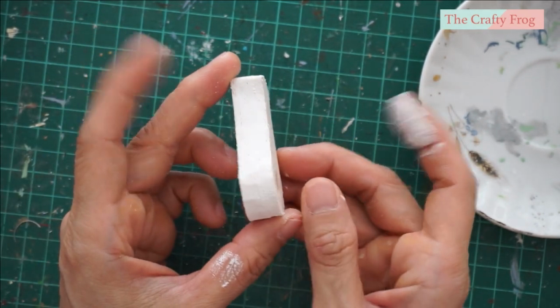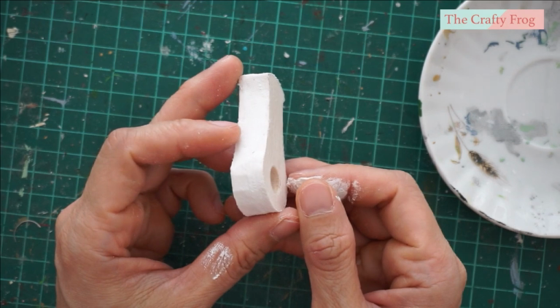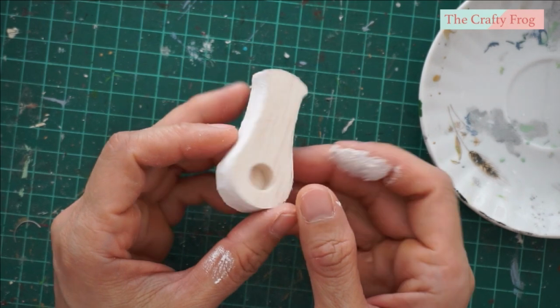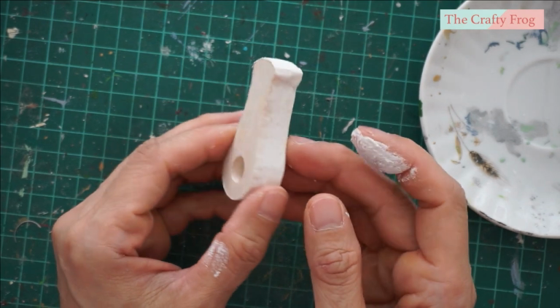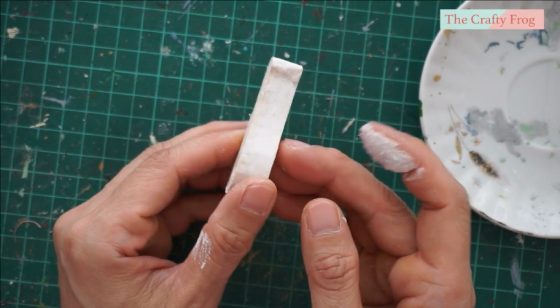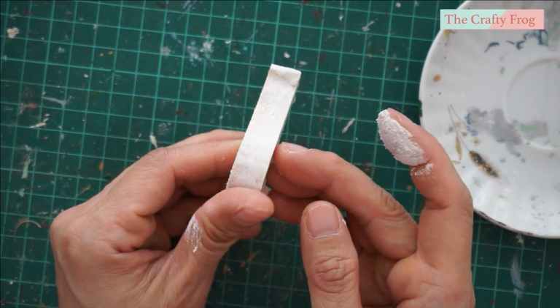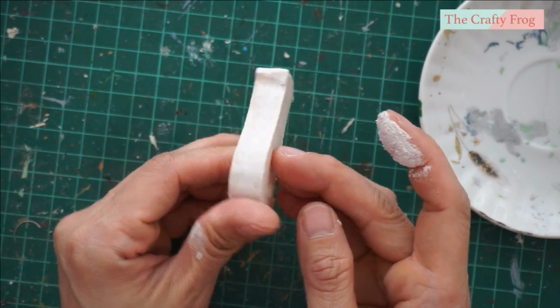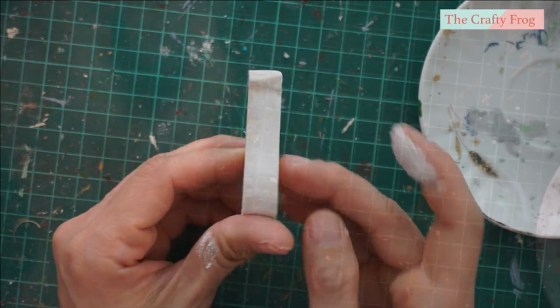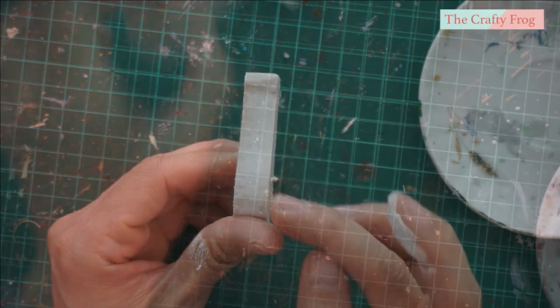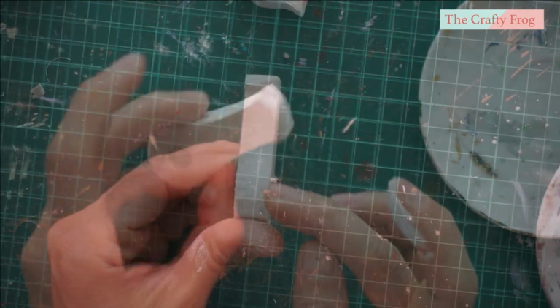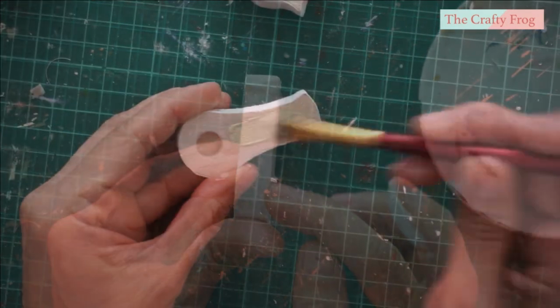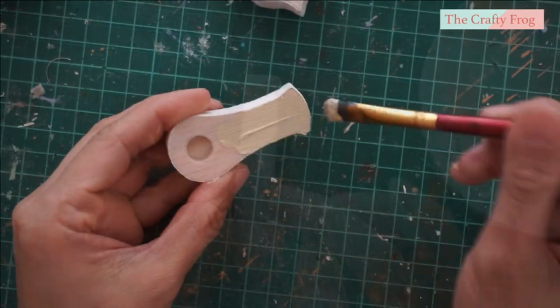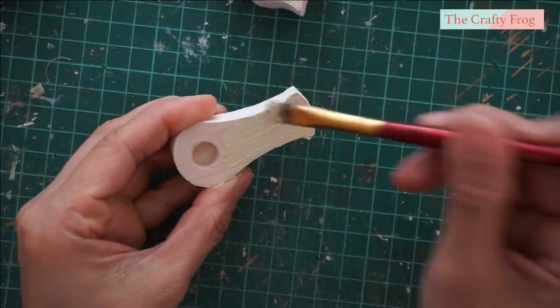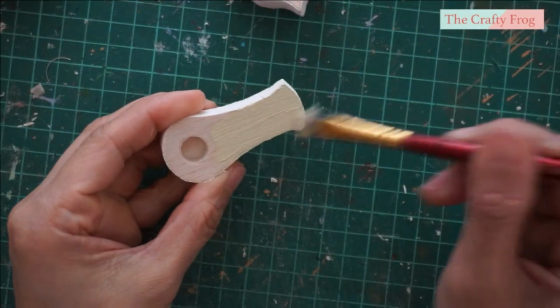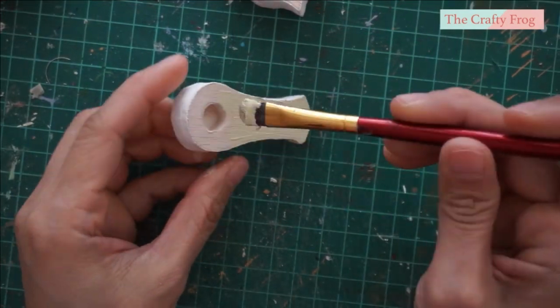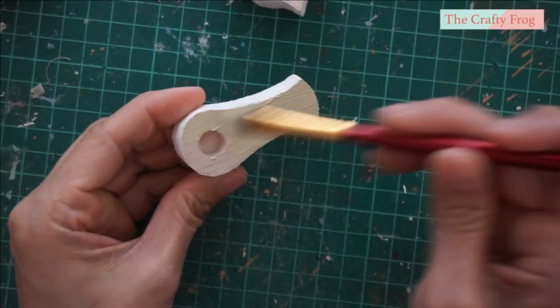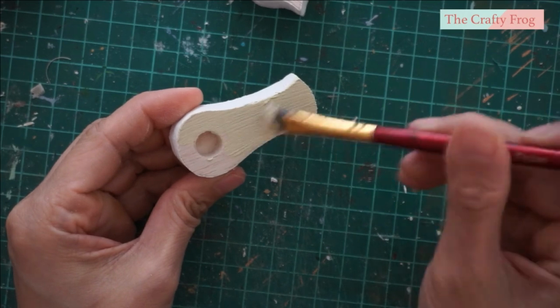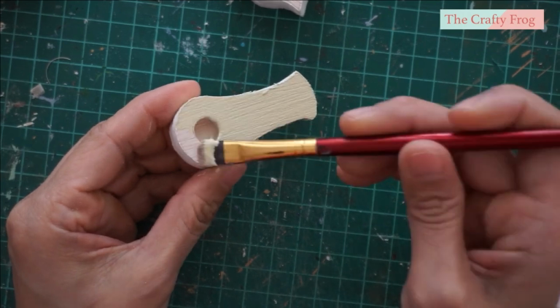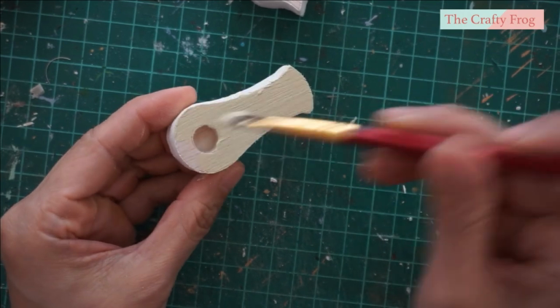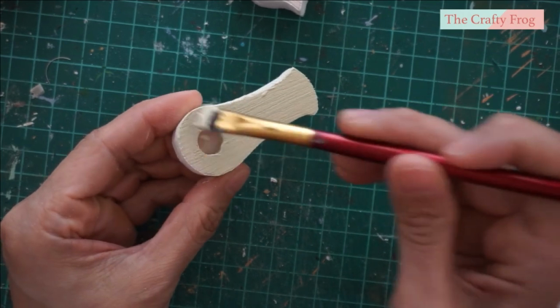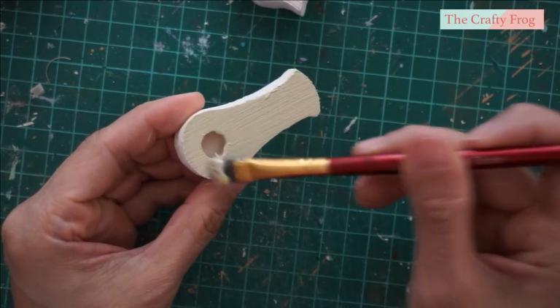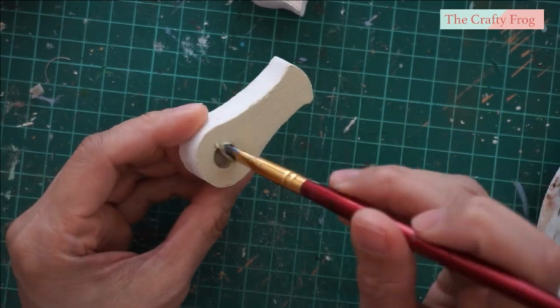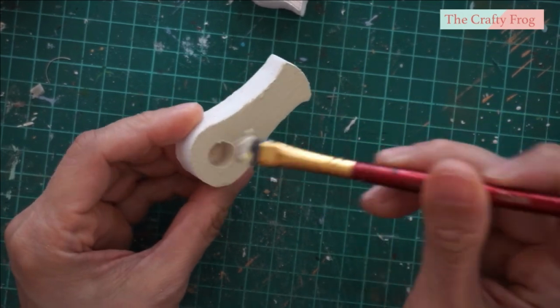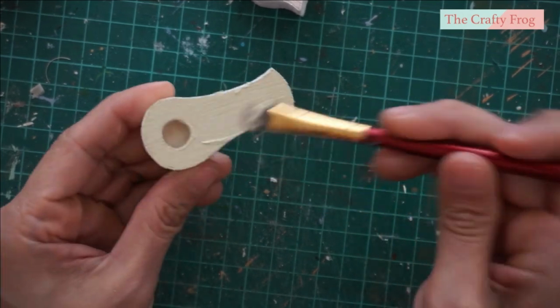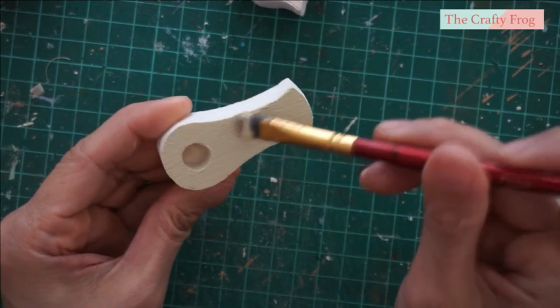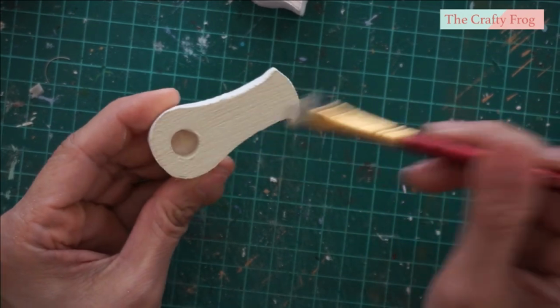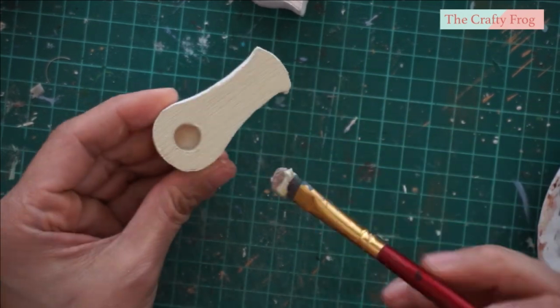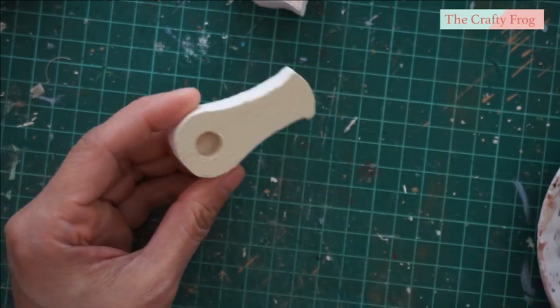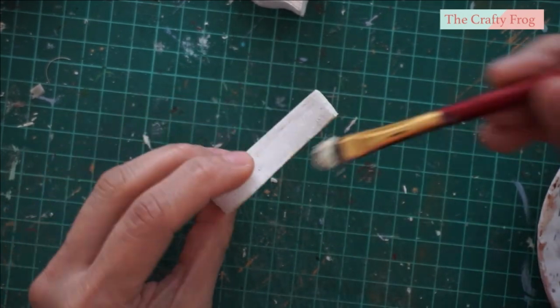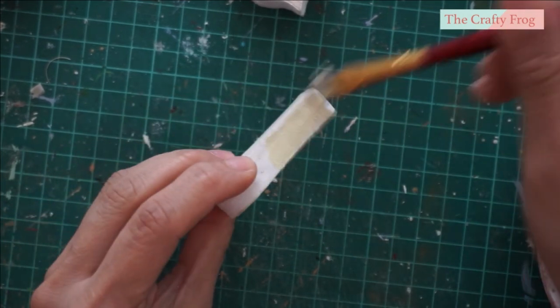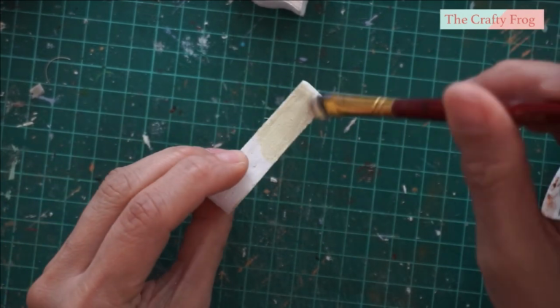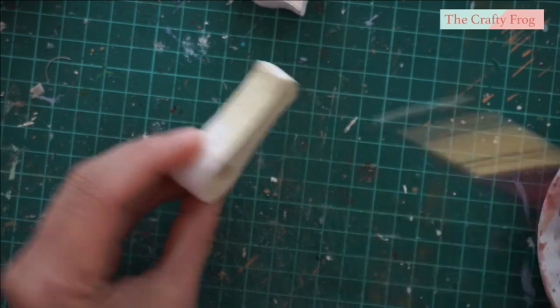Let the piece dry completely before painting. I decided to use a cream acrylic paint as the base color of my clock, and I painted everything except for the pendulum hole.